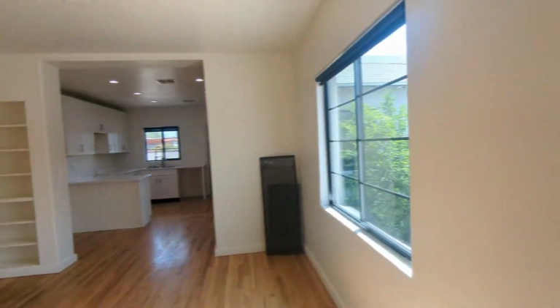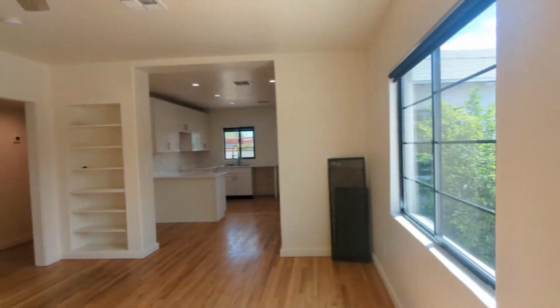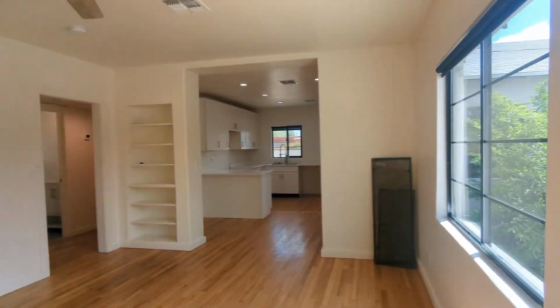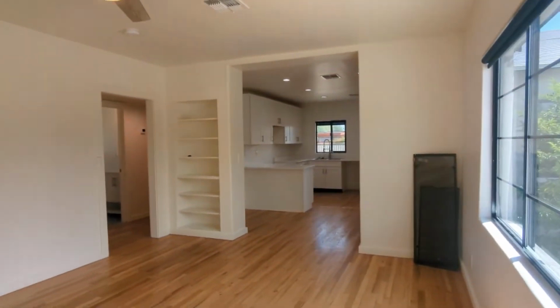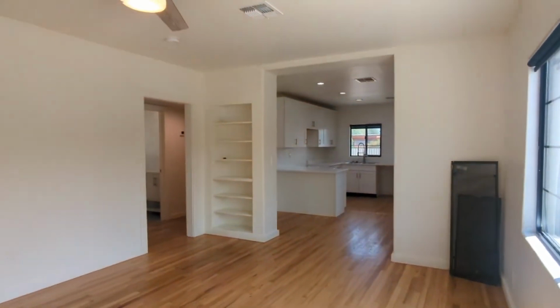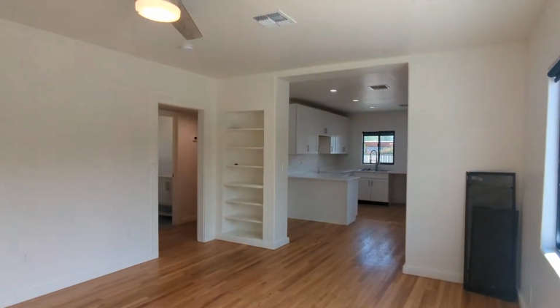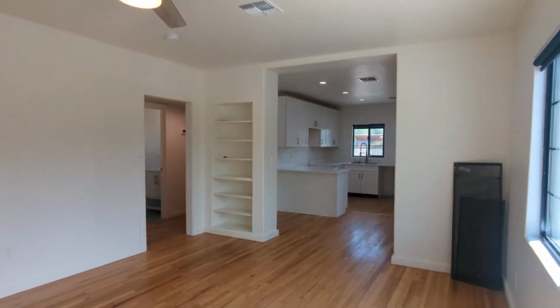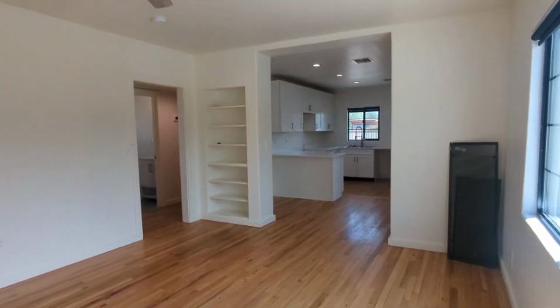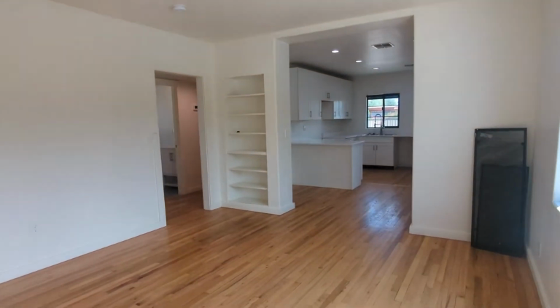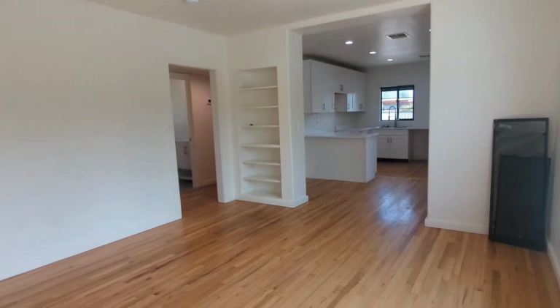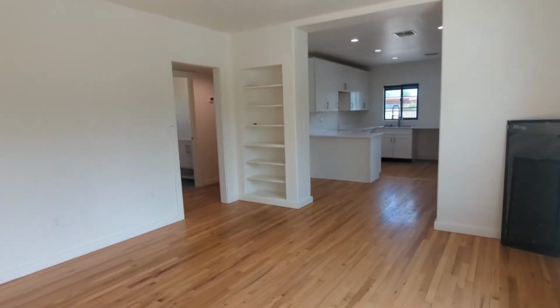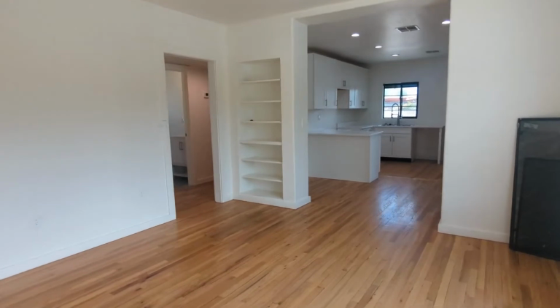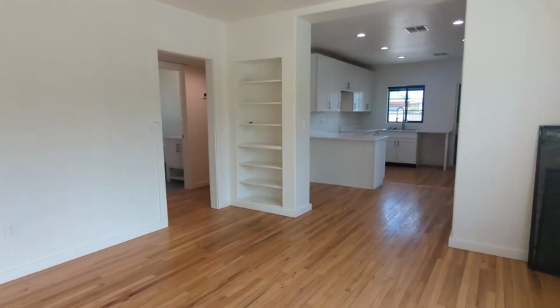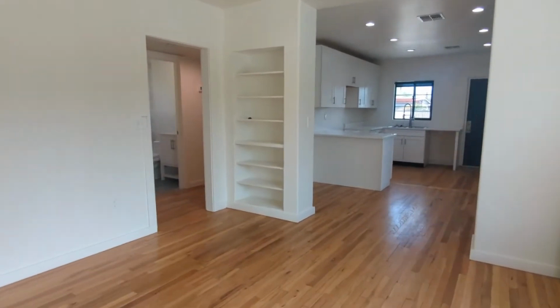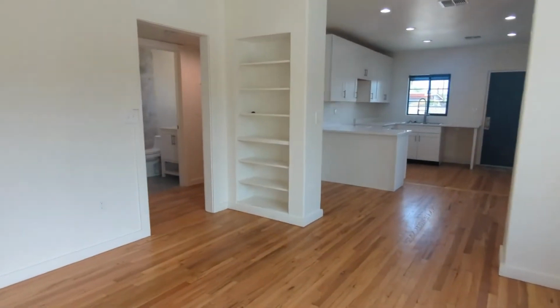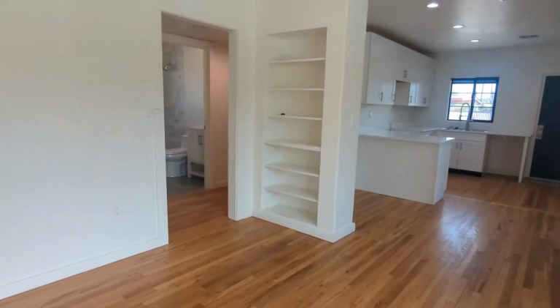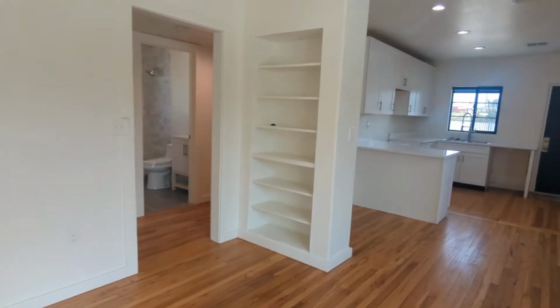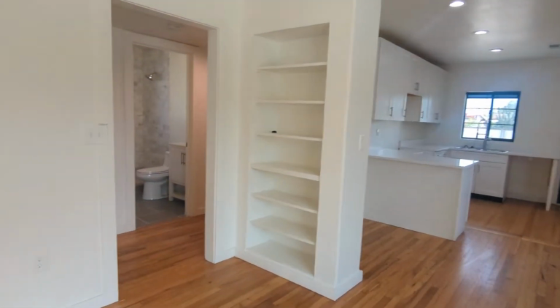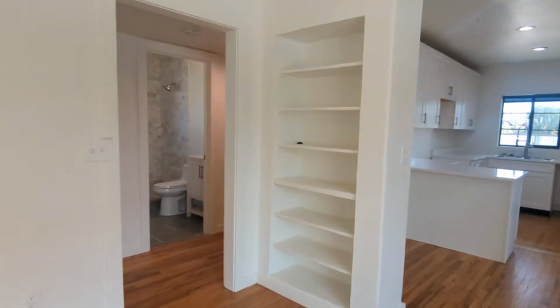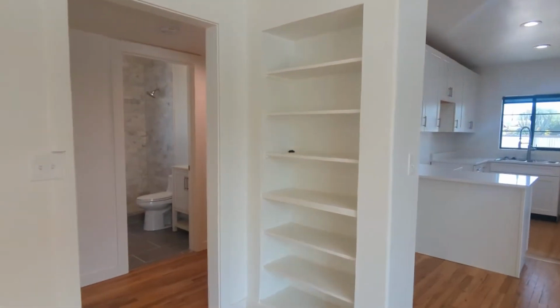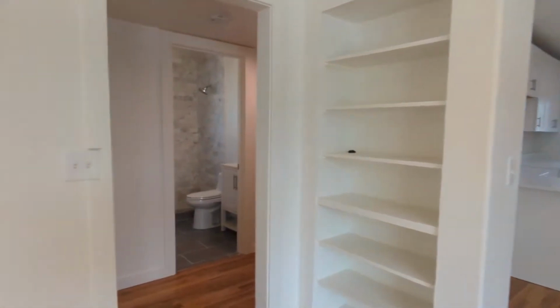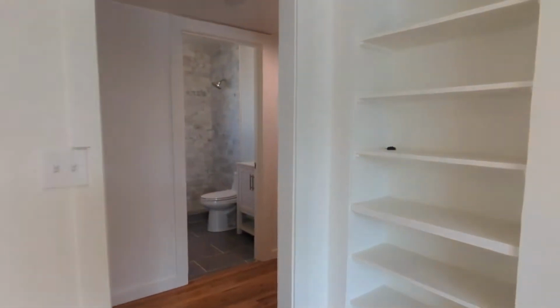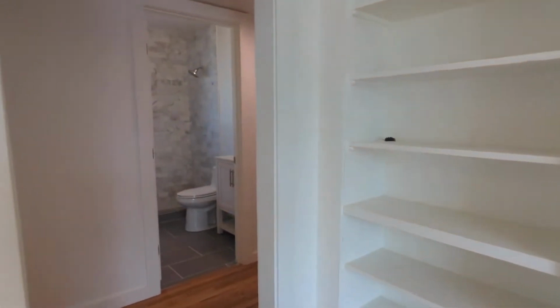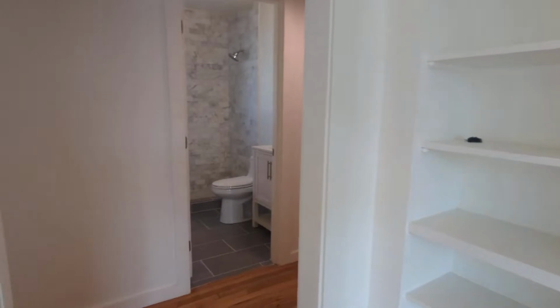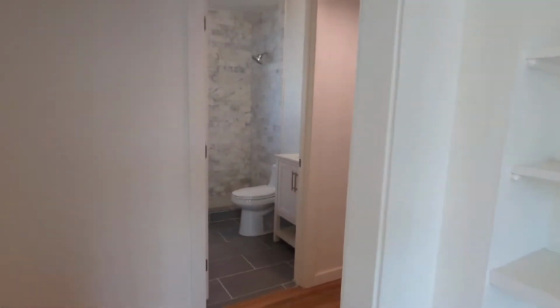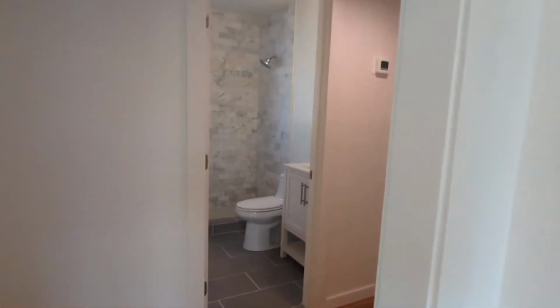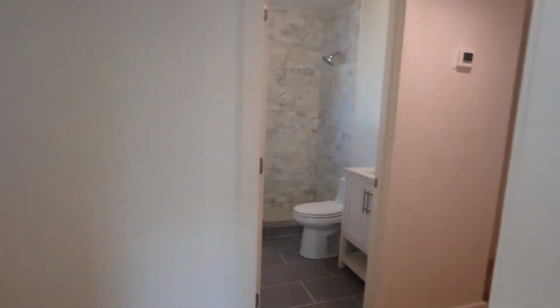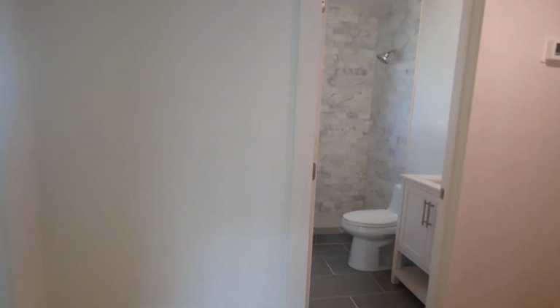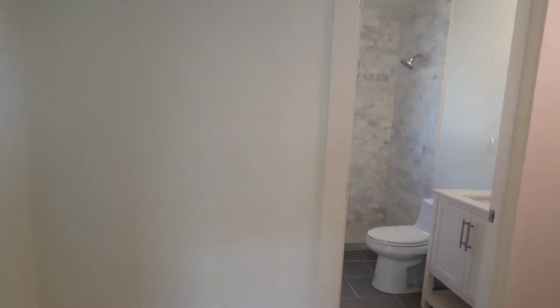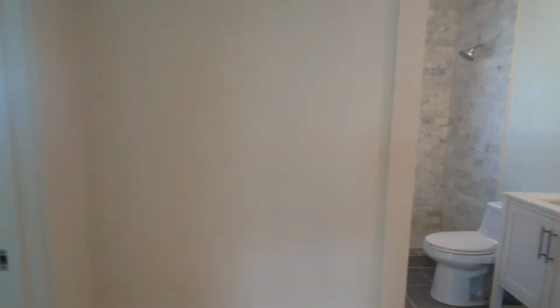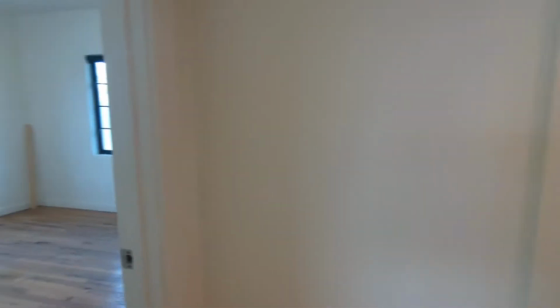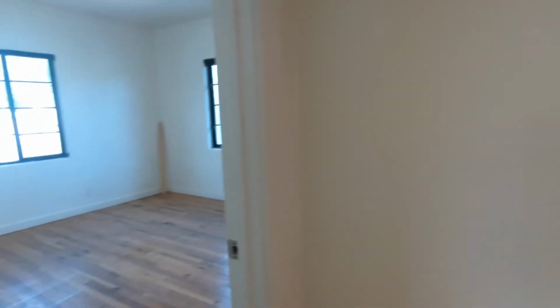And look at how spacious this is. And yes, there is another shelving area for your books or video games if you put in a TV and you only play an Xbox or Nintendo Switch.